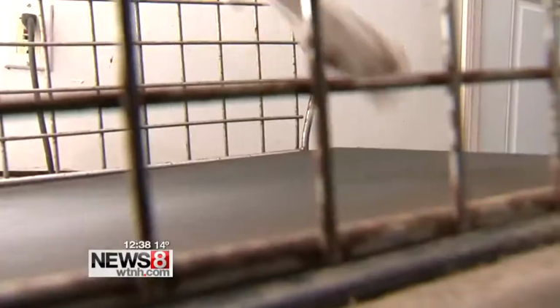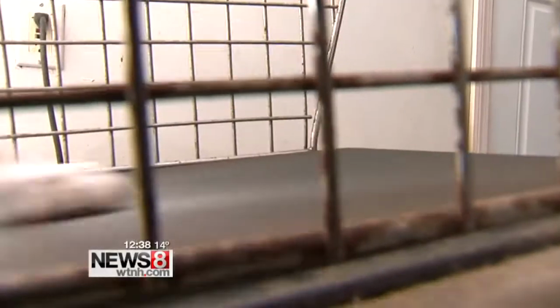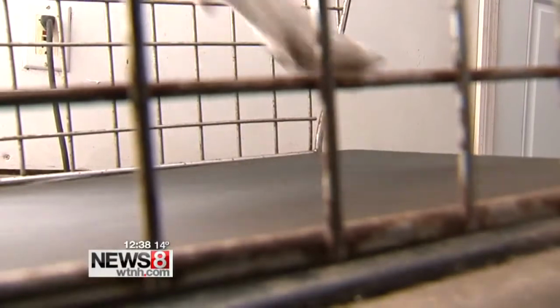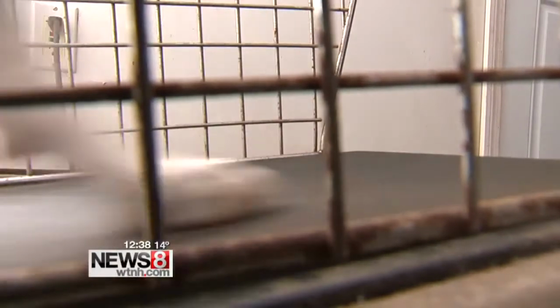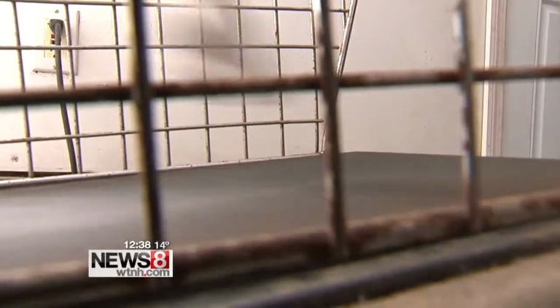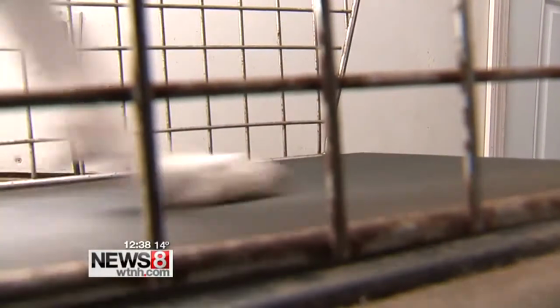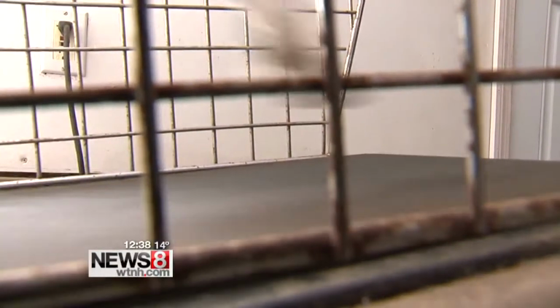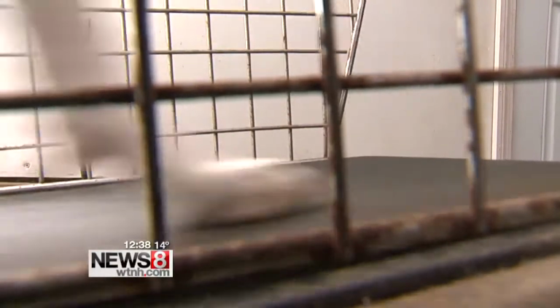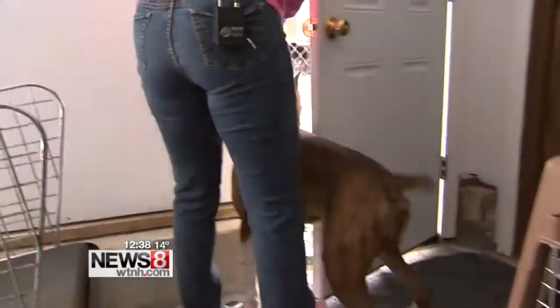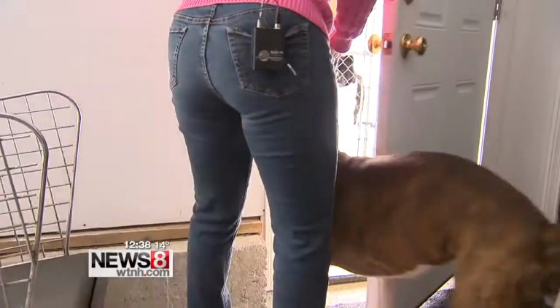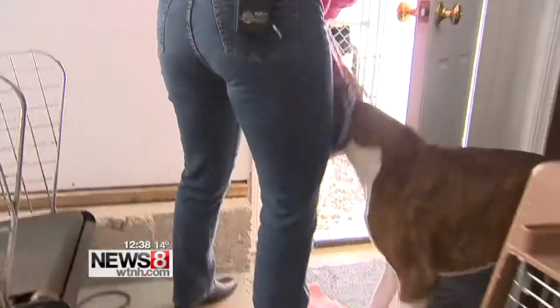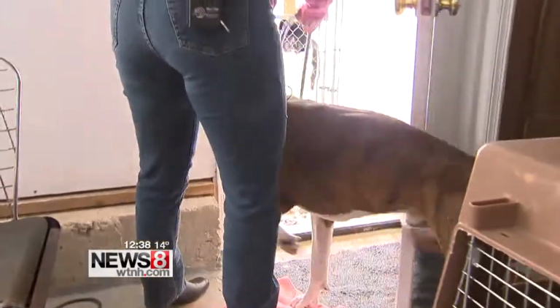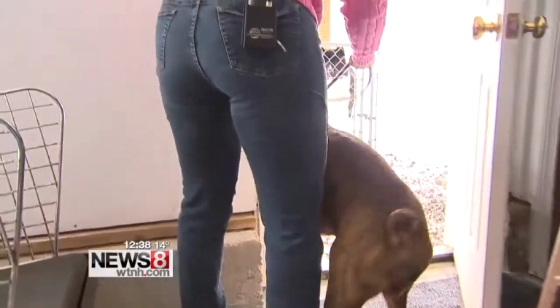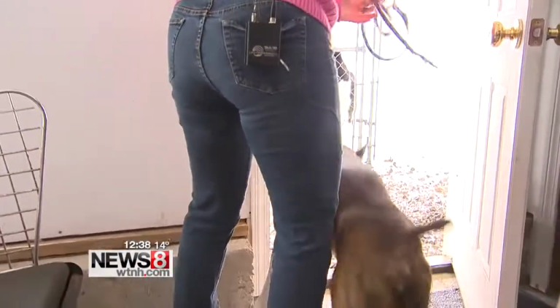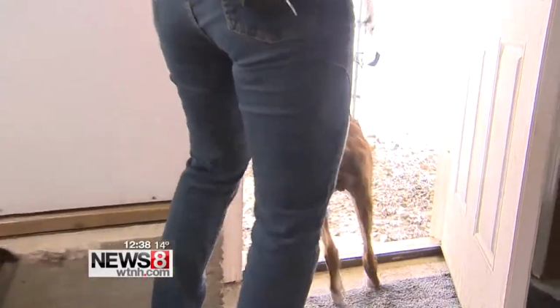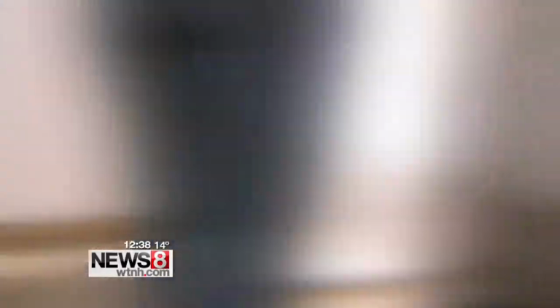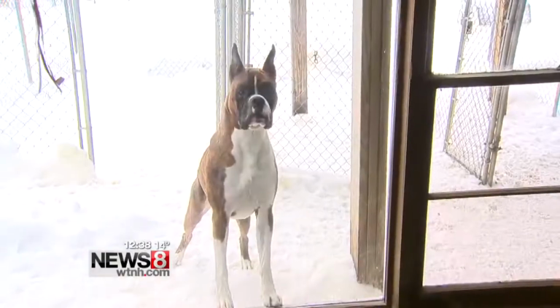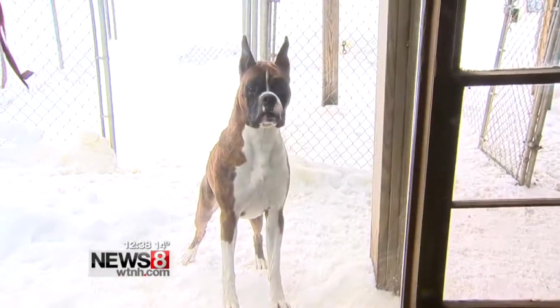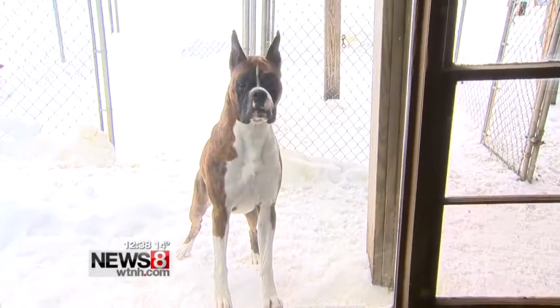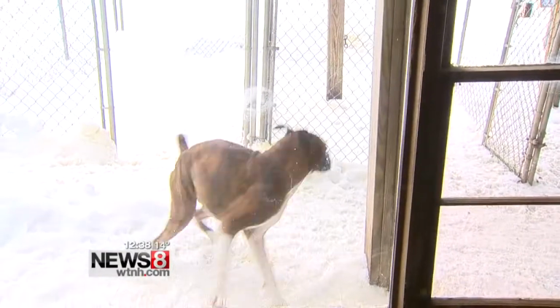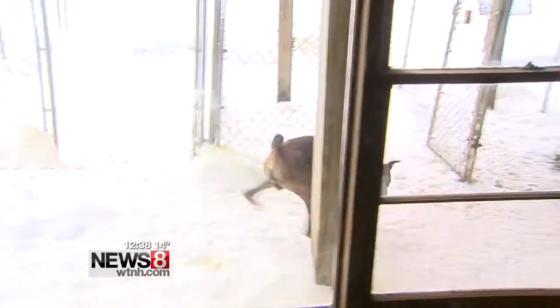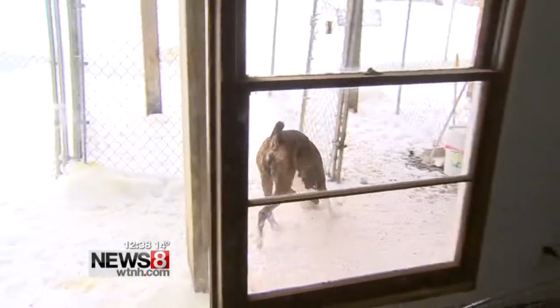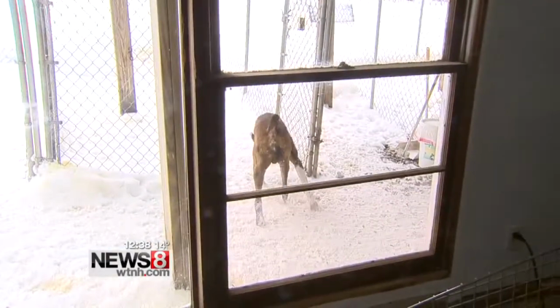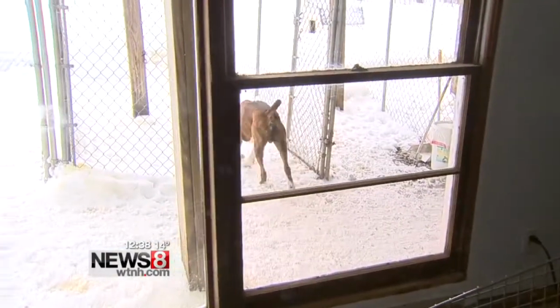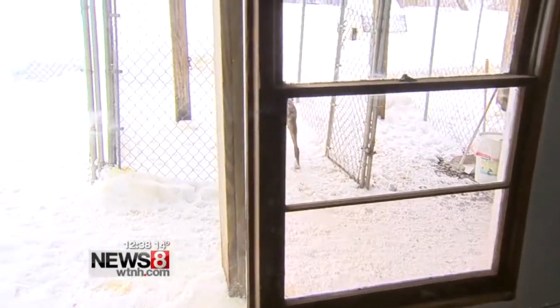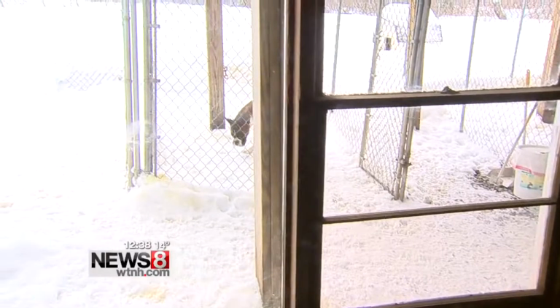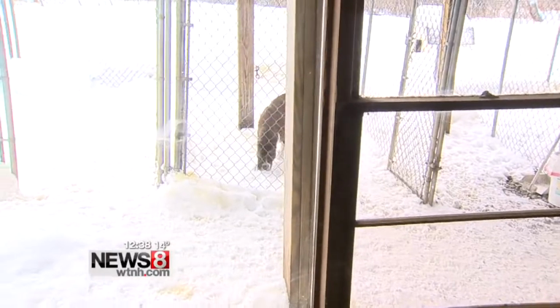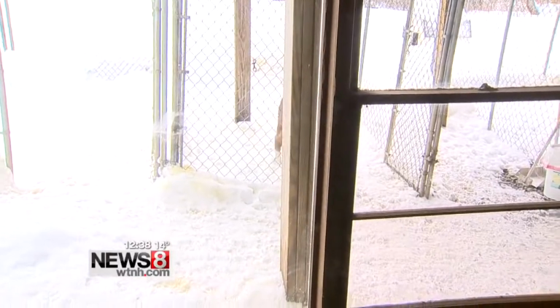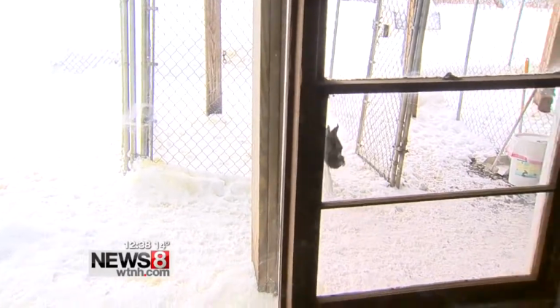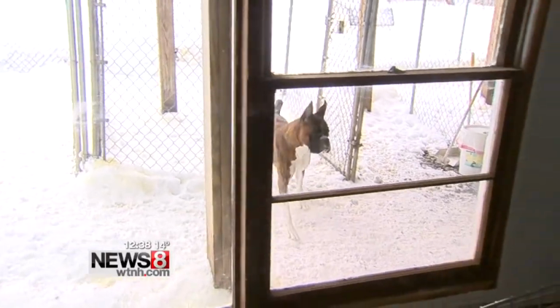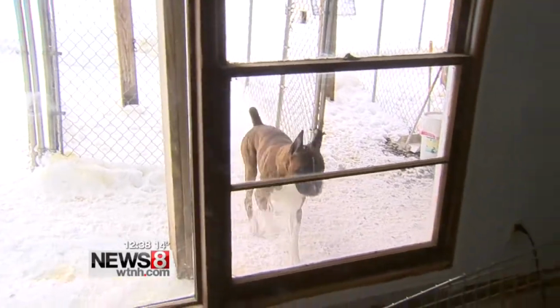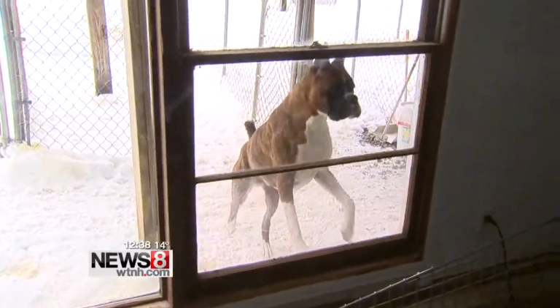It's a surprisingly normal existence for these show dogs. If it's nice out, I go out and play Frisbee with them. Maverick's co-owners live in Cheshire and fund his show dog lifestyle, which can get pricey. They say they knew he was a special dog right from the start.